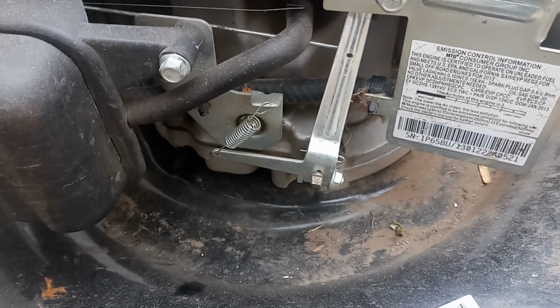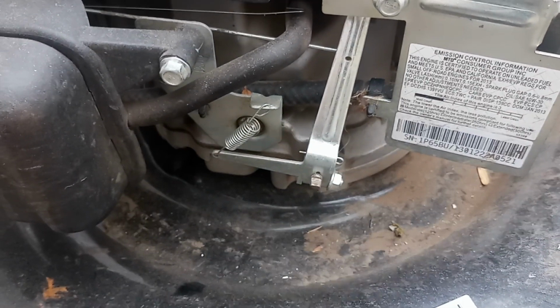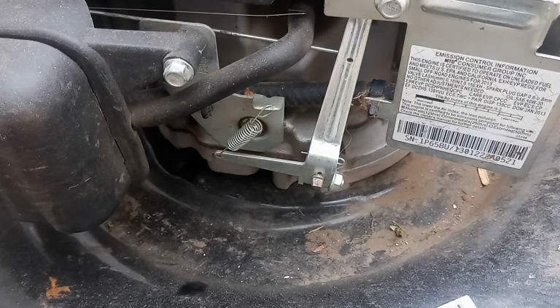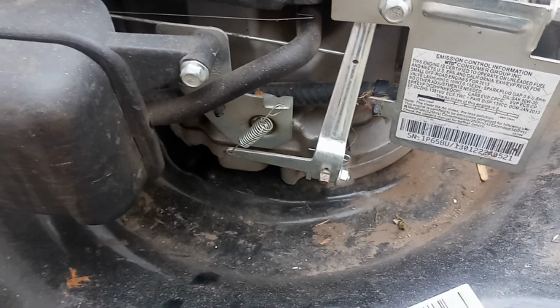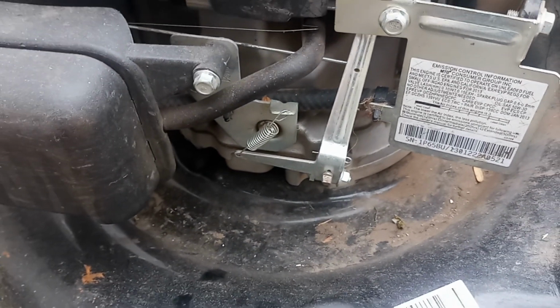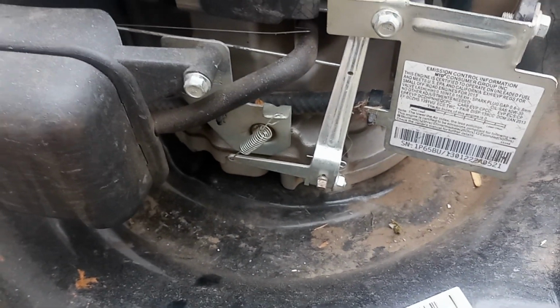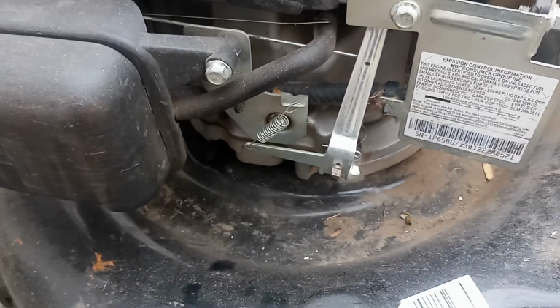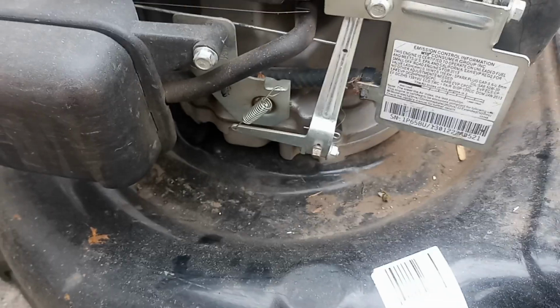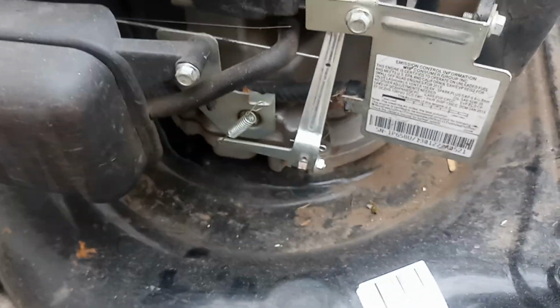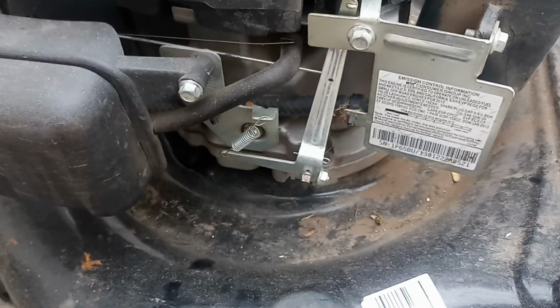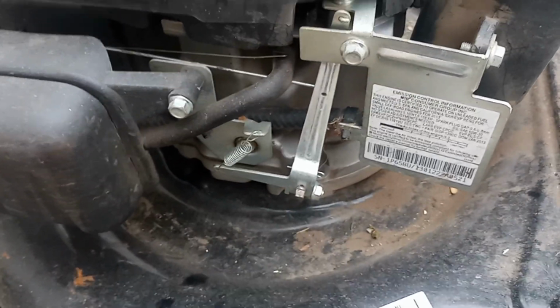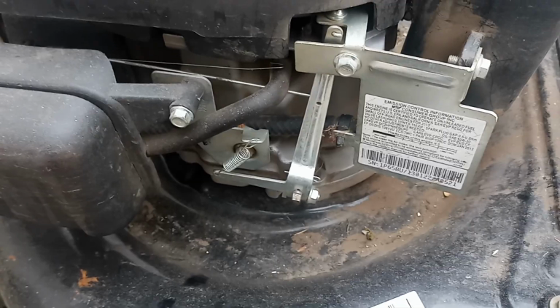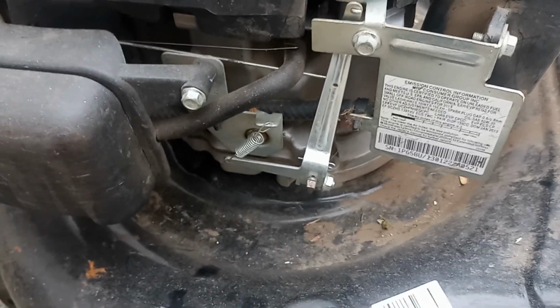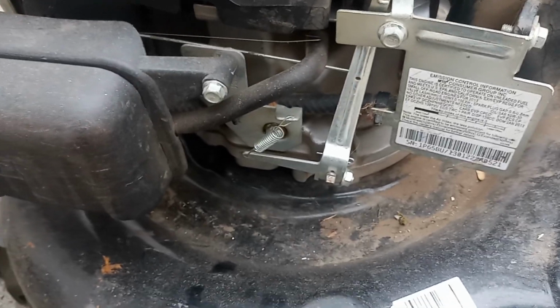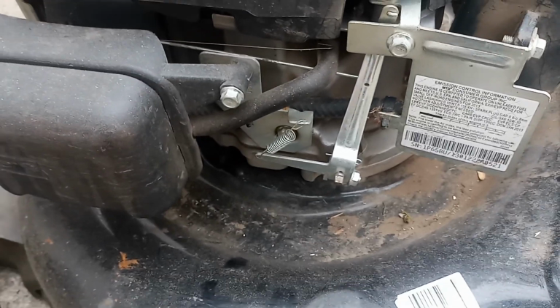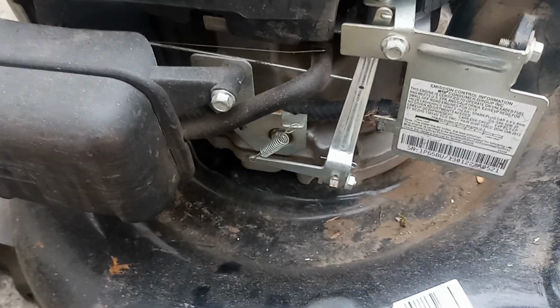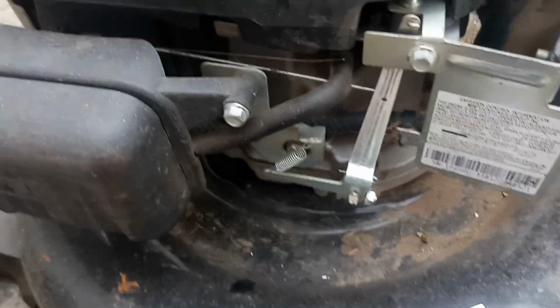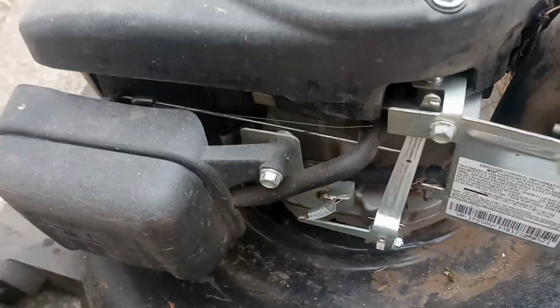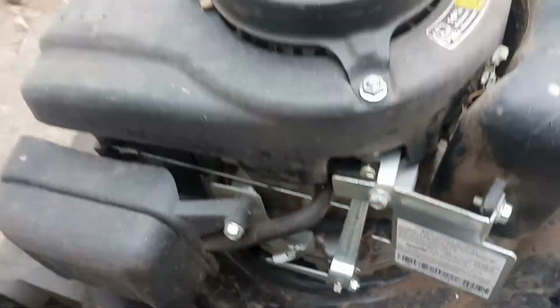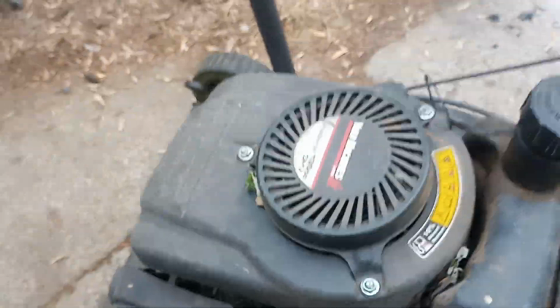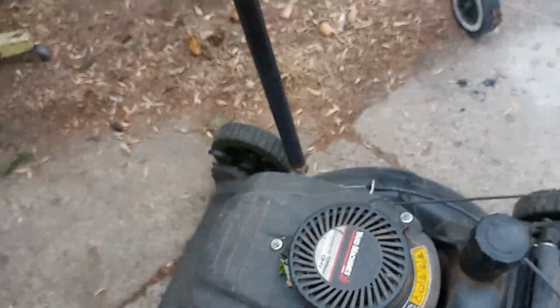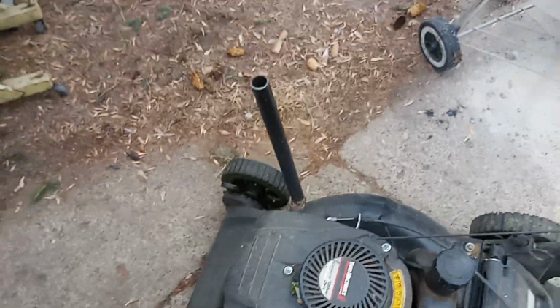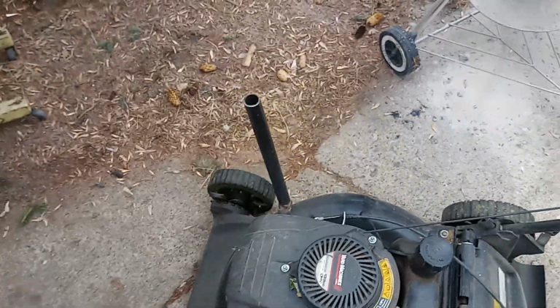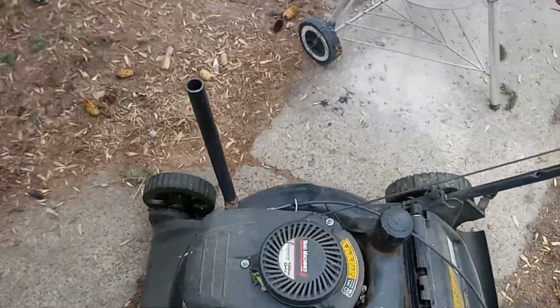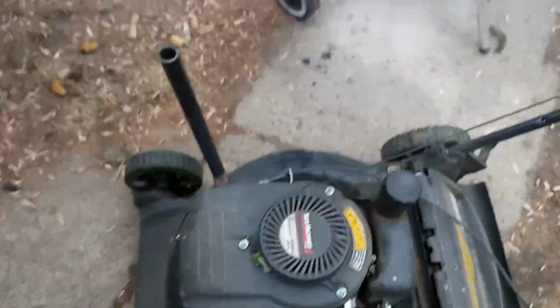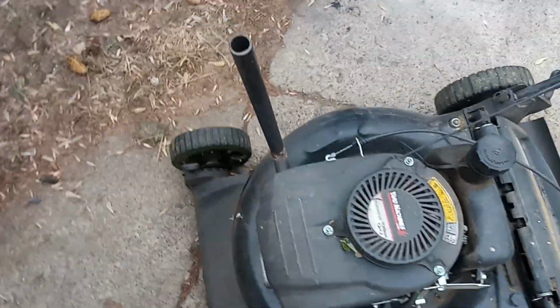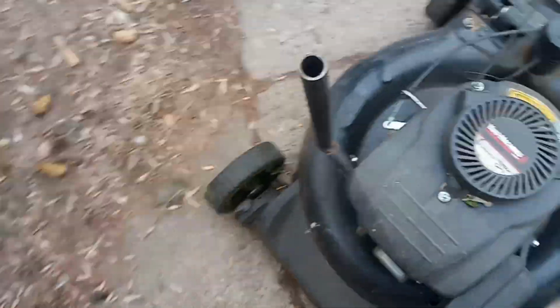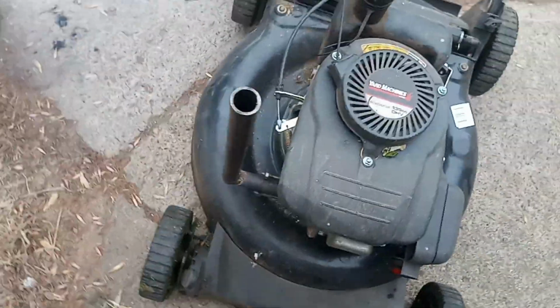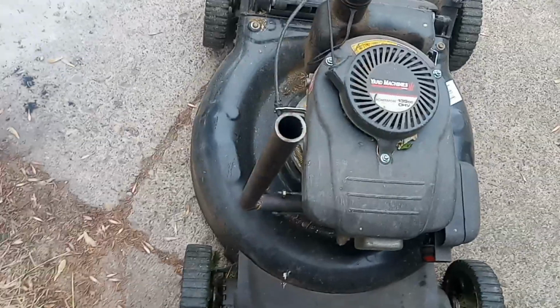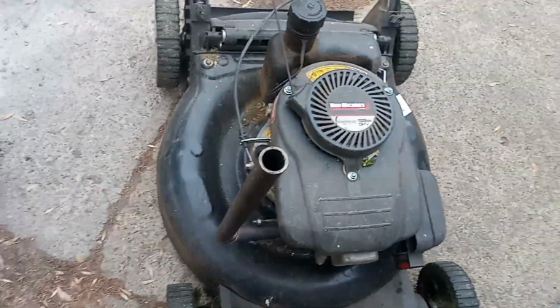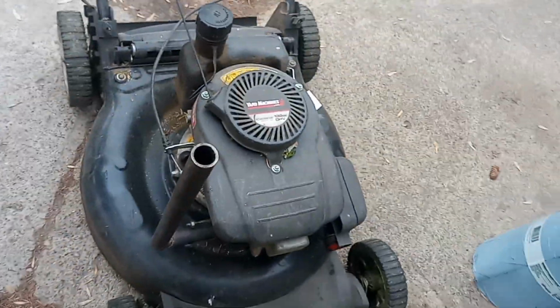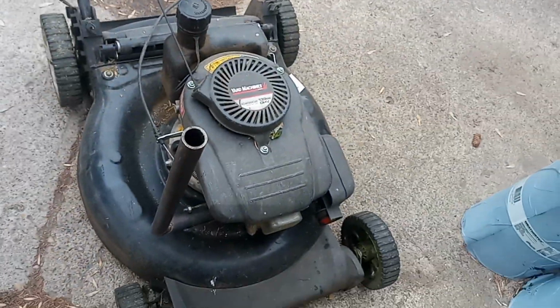About five grand RPMs should do the trick. Then you want to open up the exhaust a bit, throw a stack on there, and you're good to go.